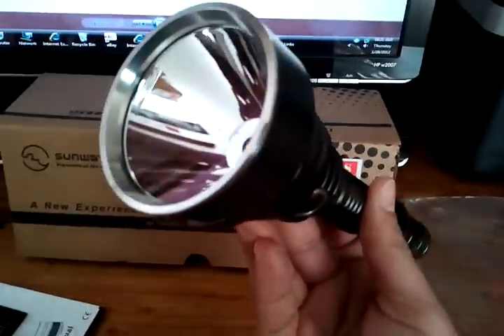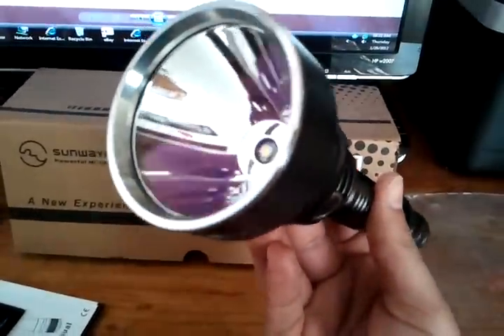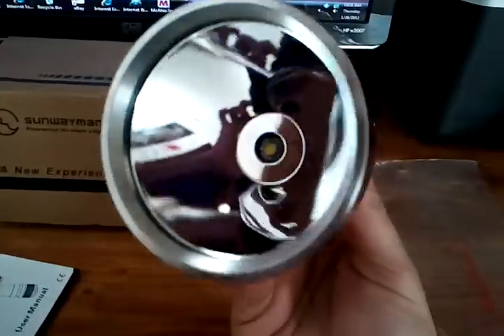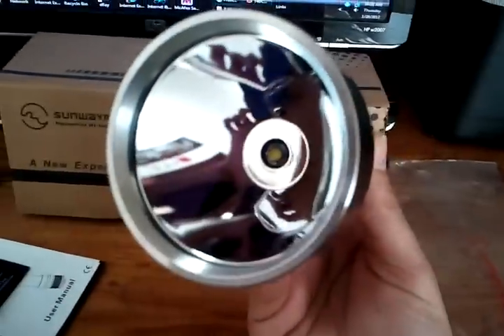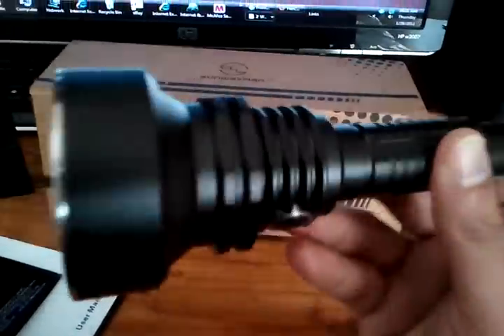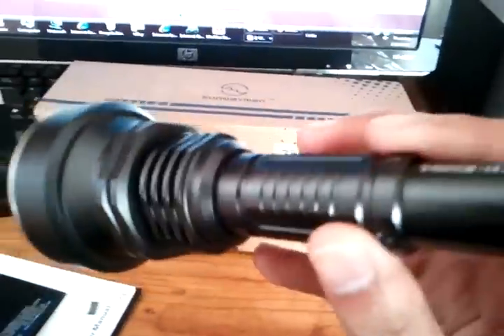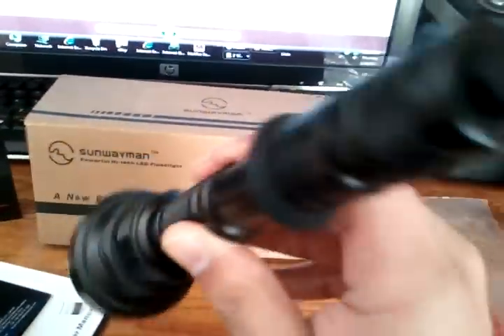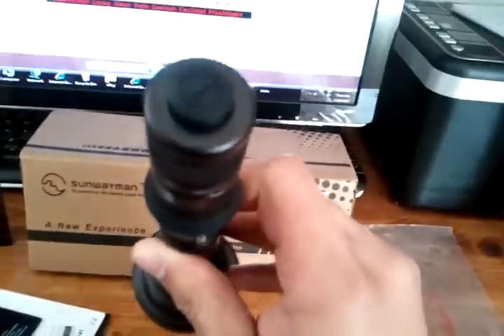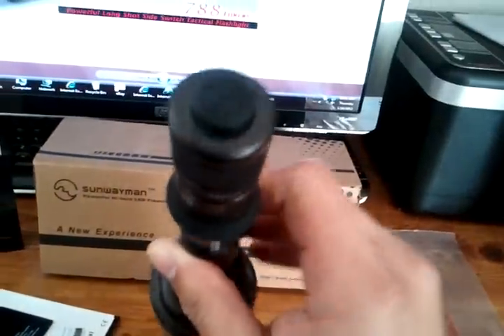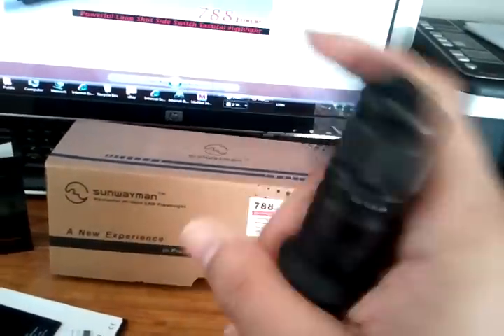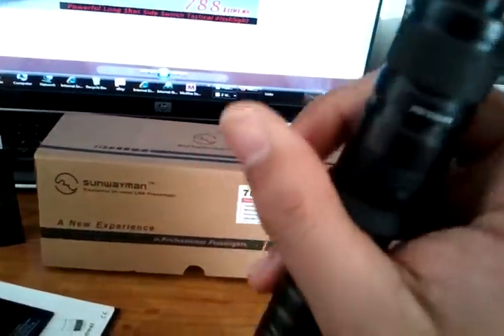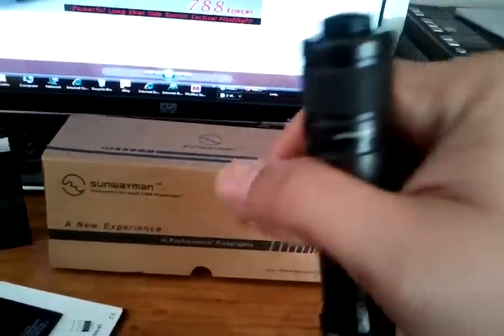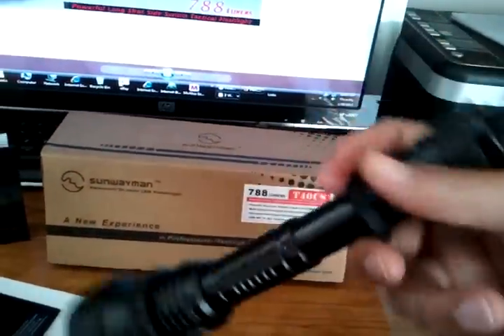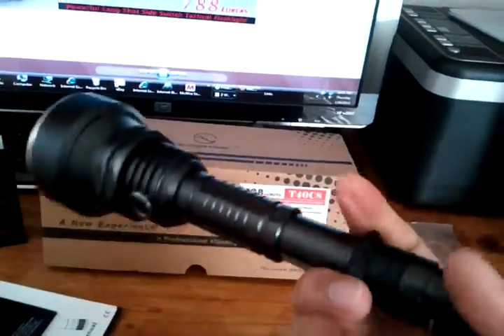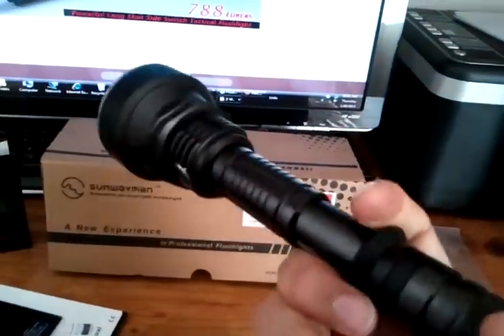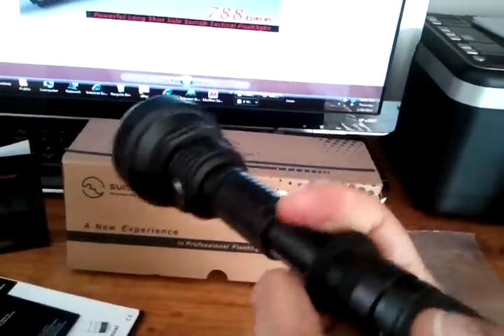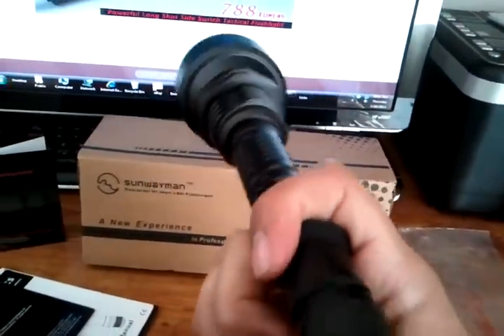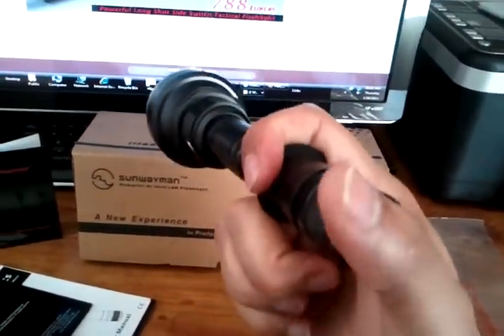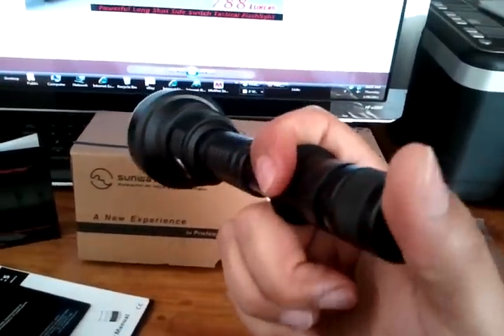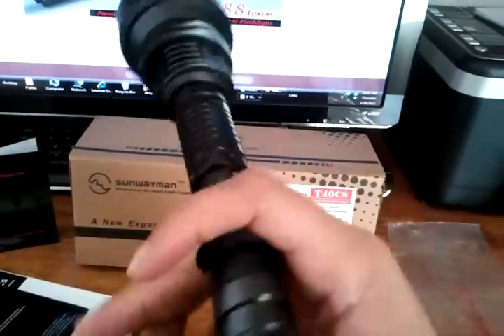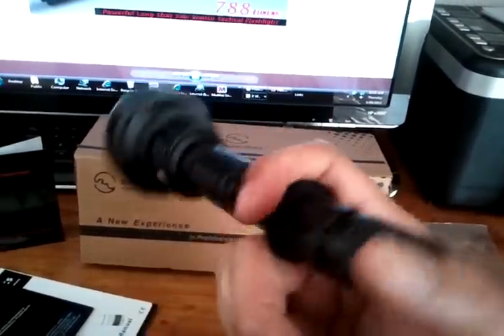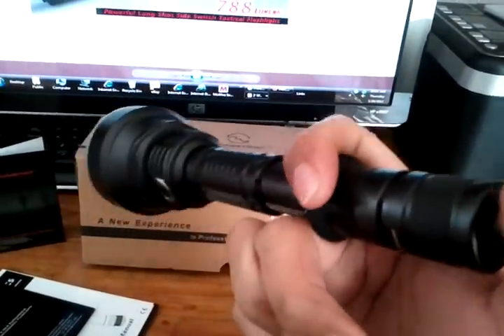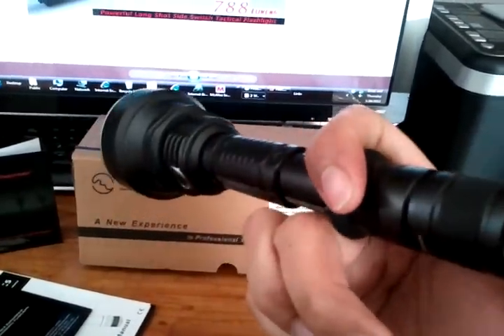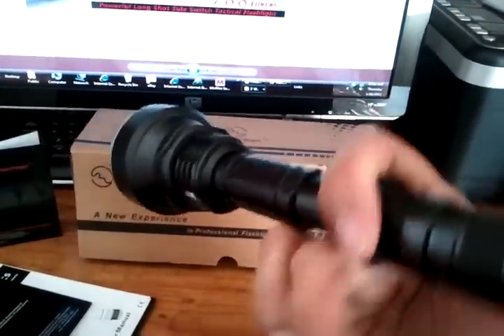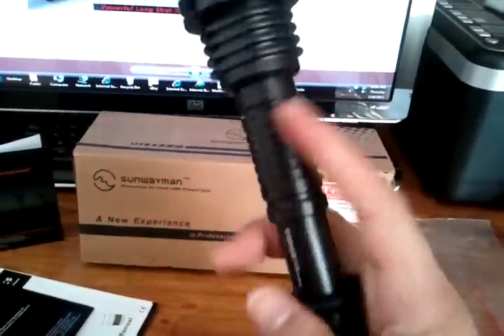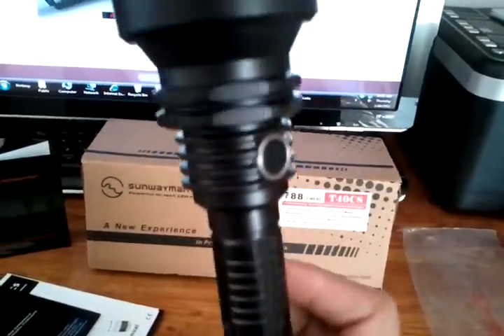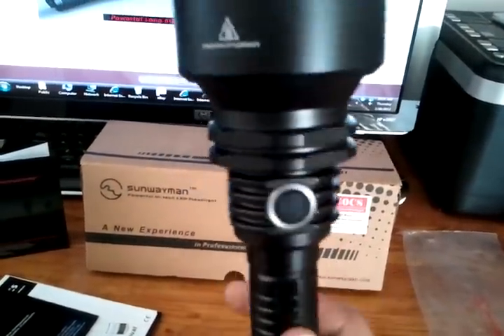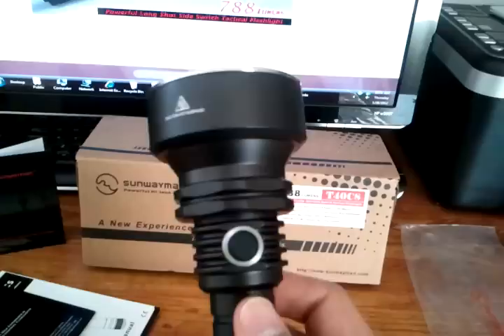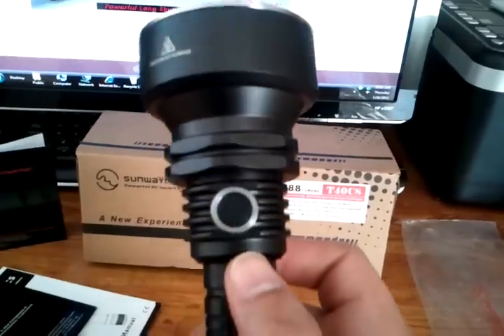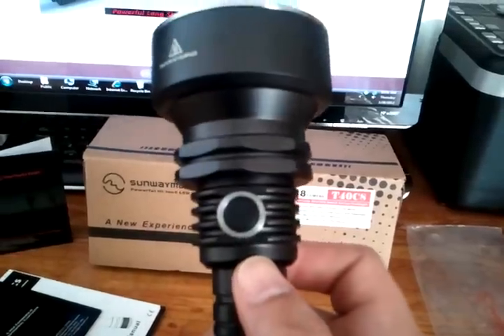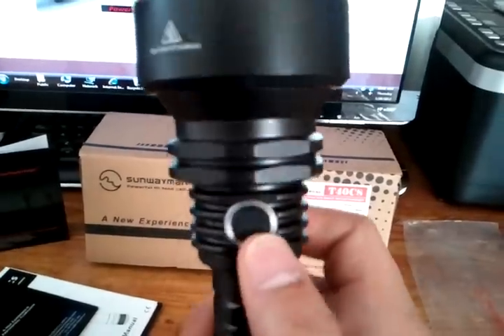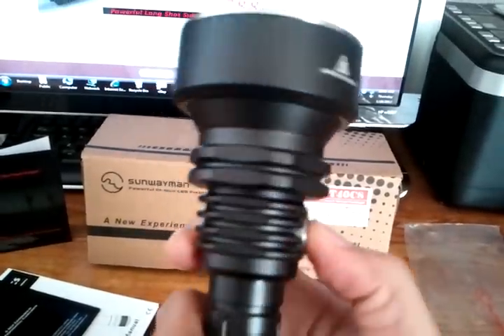This light is made to throw. Forward tactical switch, cigar grip, side switch.